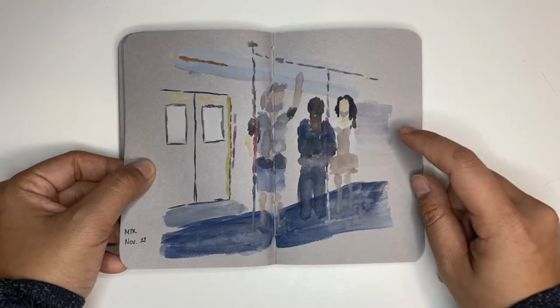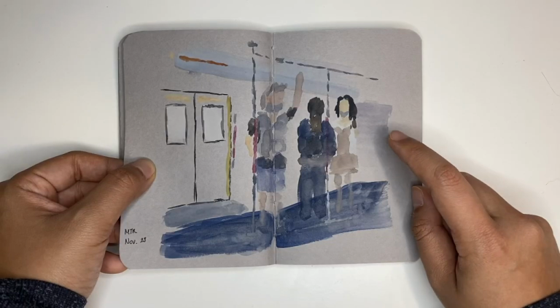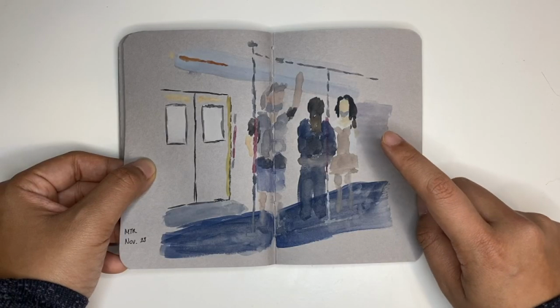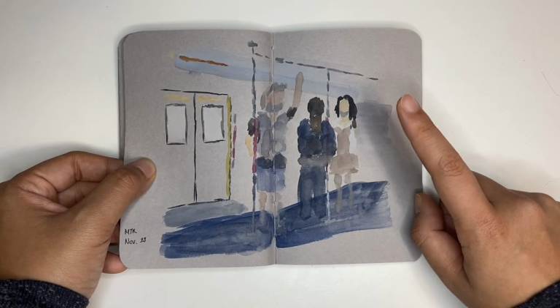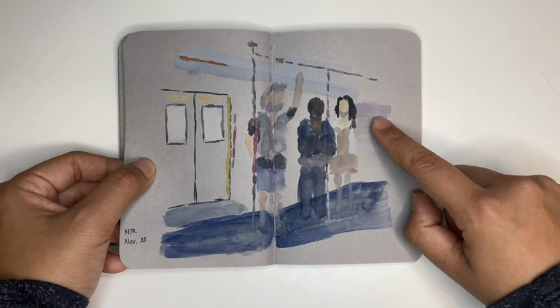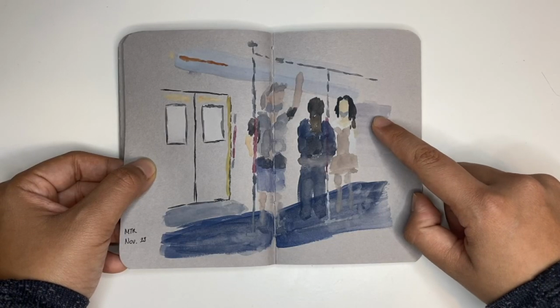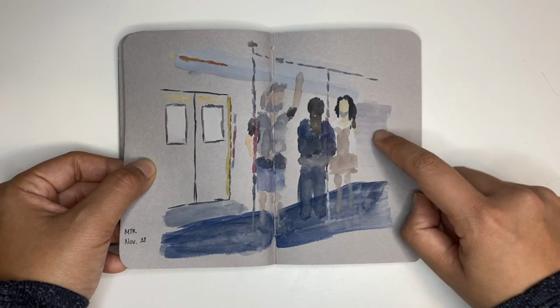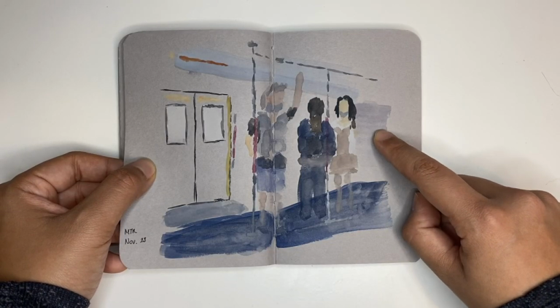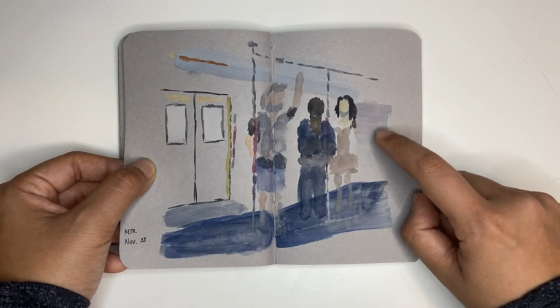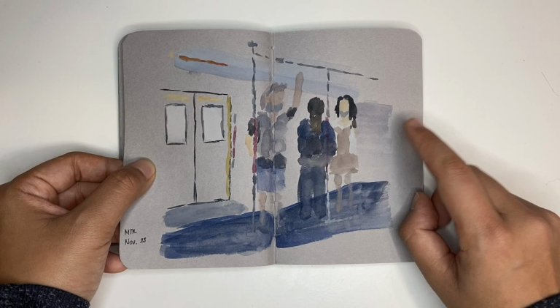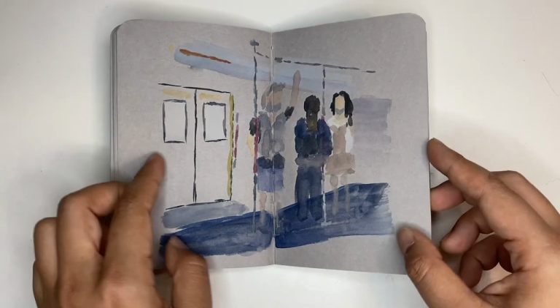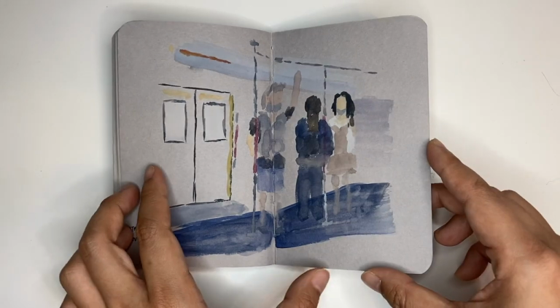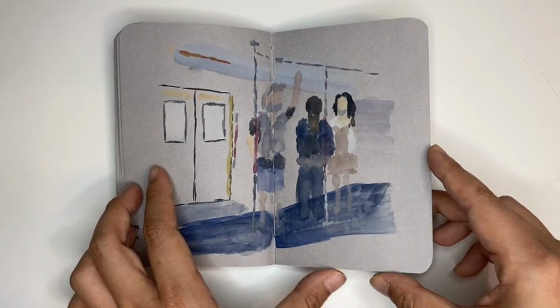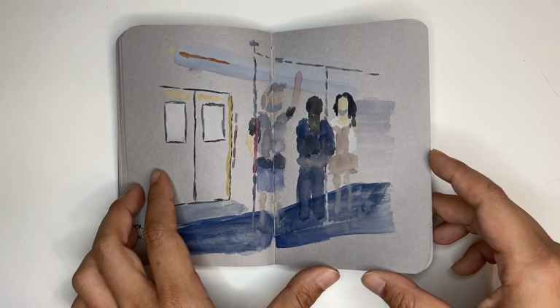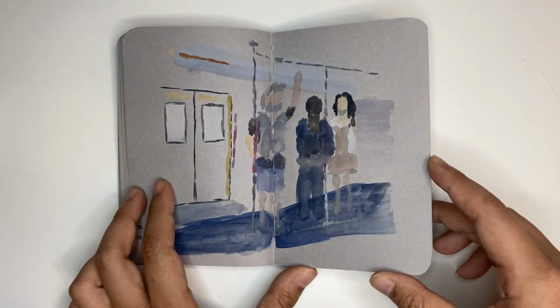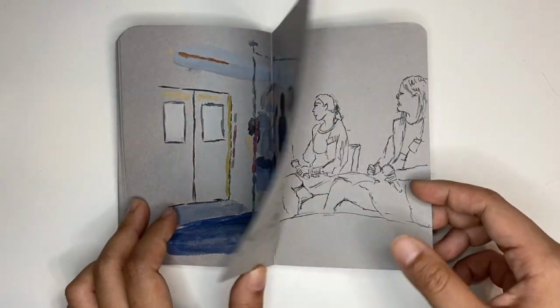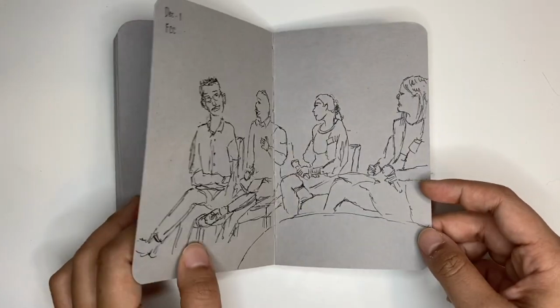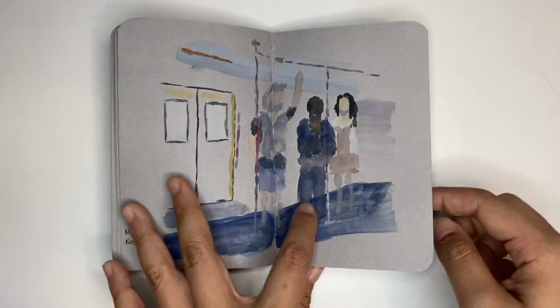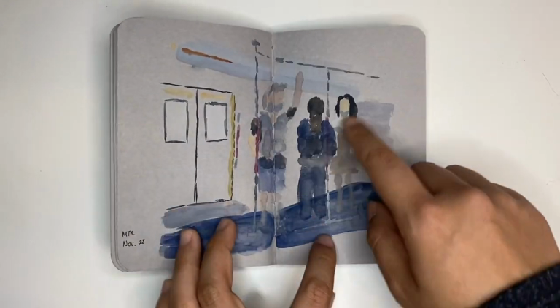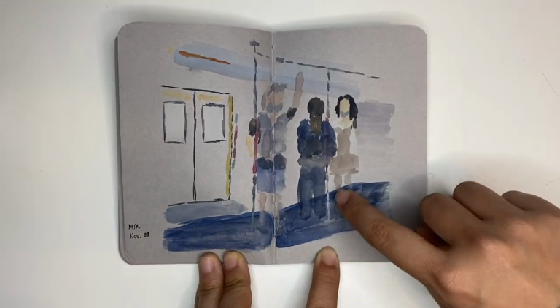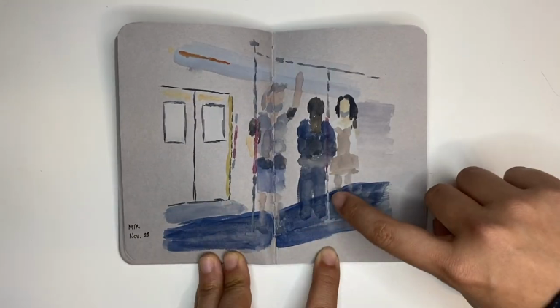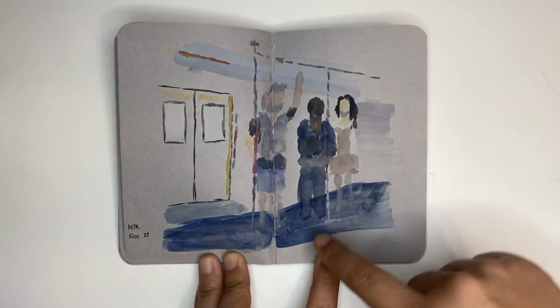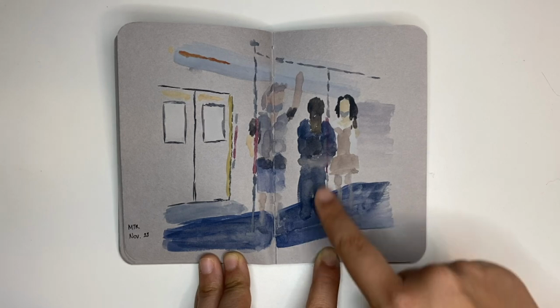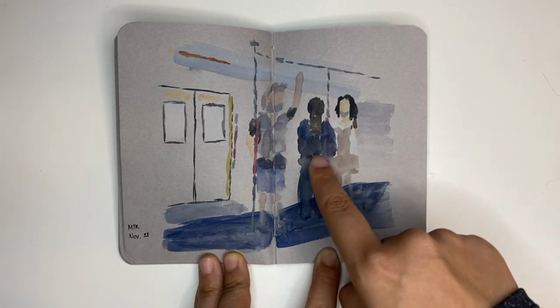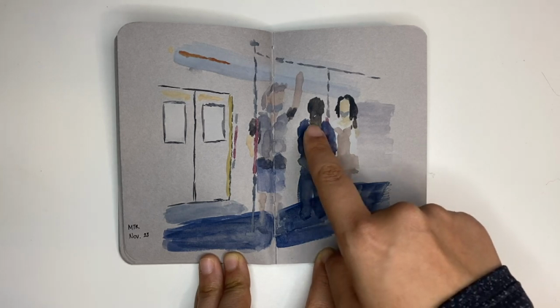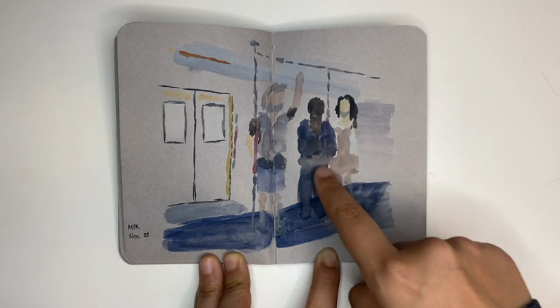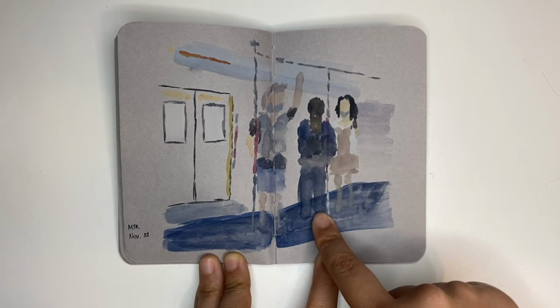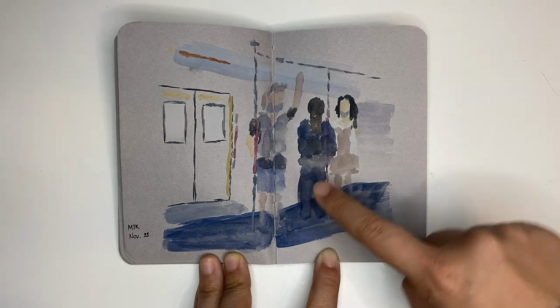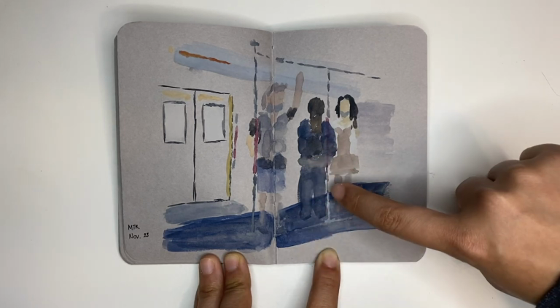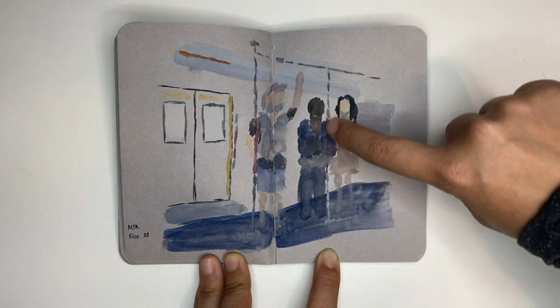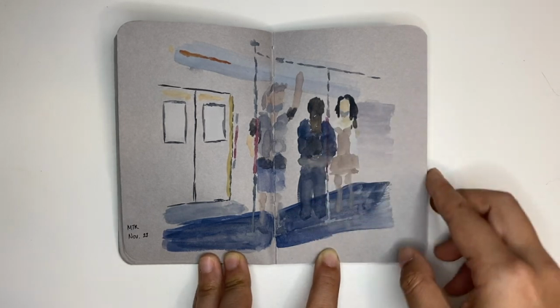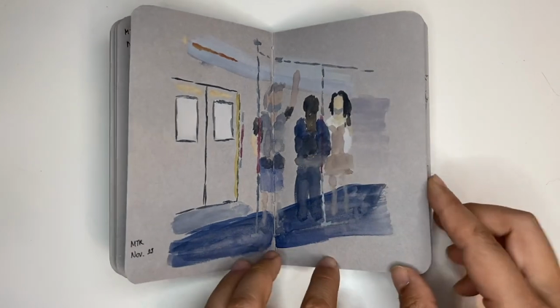I wanted to try drawing without an outline, so this is what I ended up with. I actually quite like it, but because the people are moving you can really tell I added this person in afterwards — you can see the red pole that was just there.